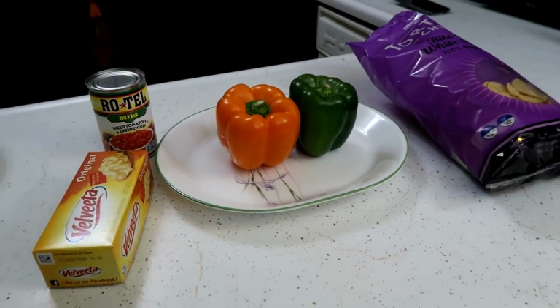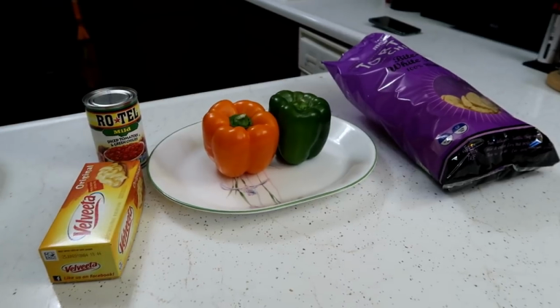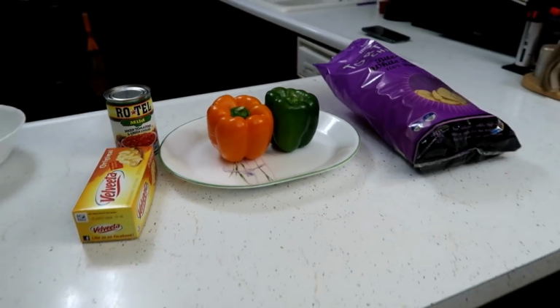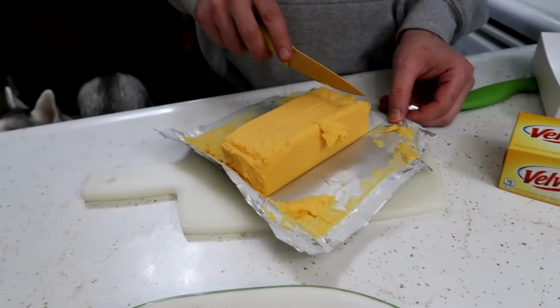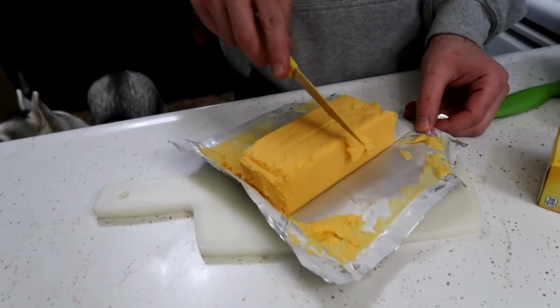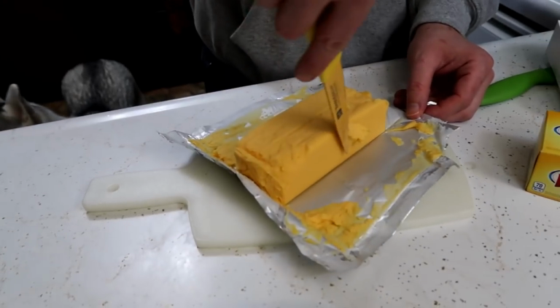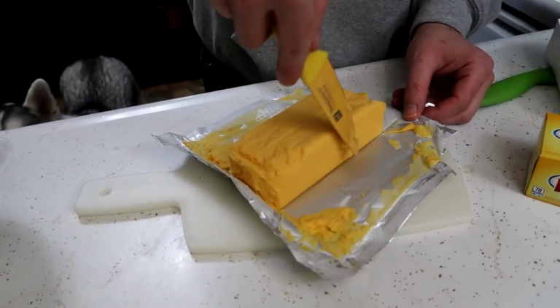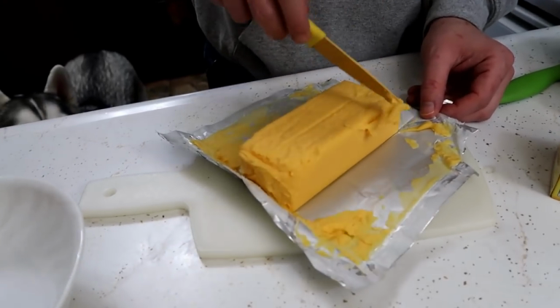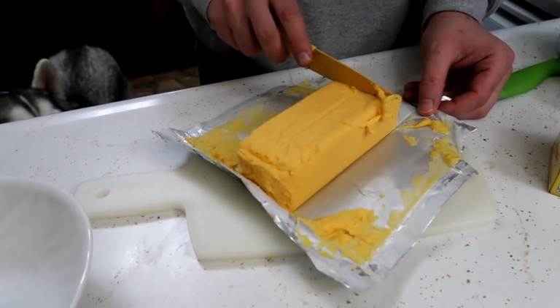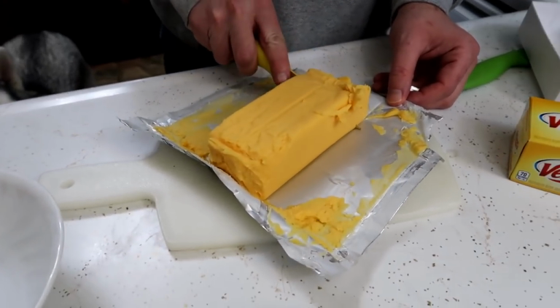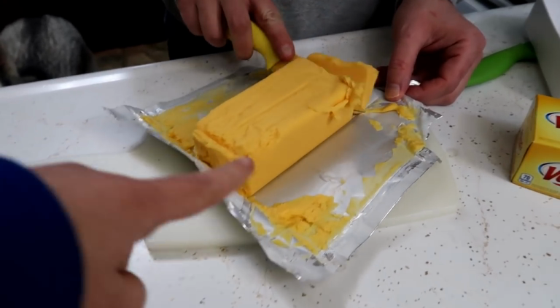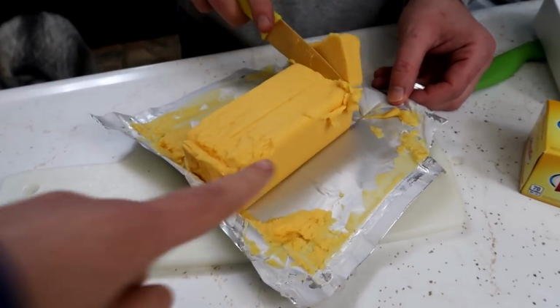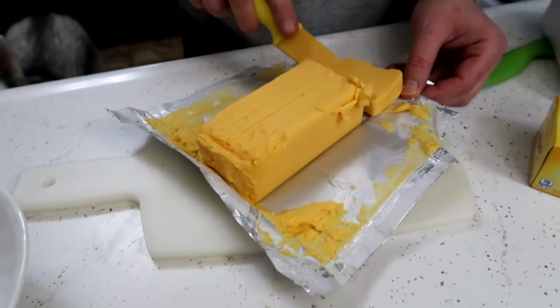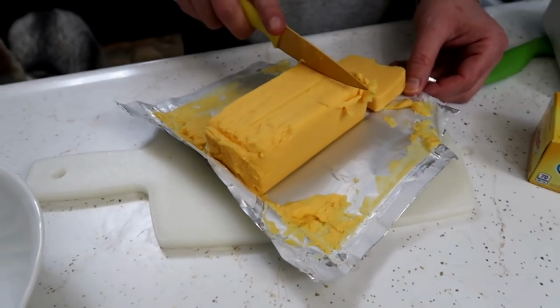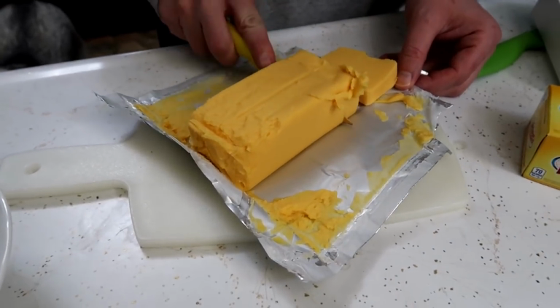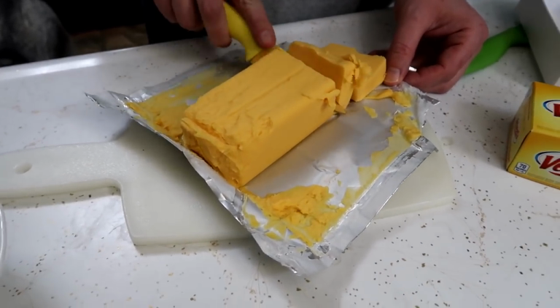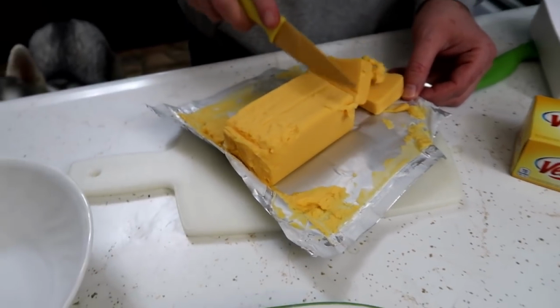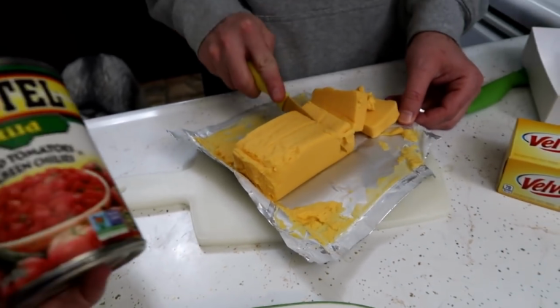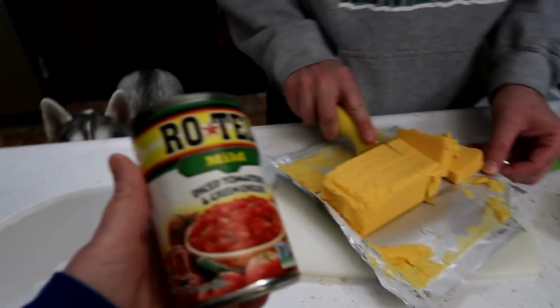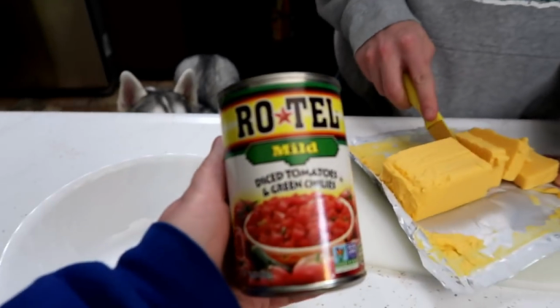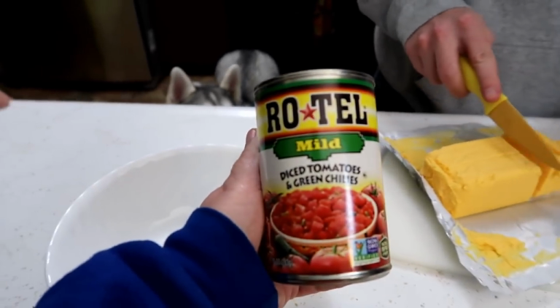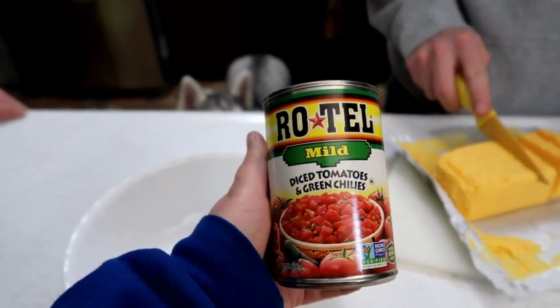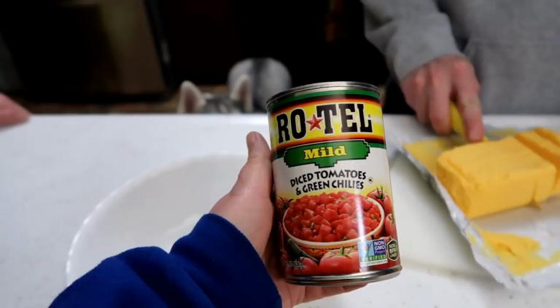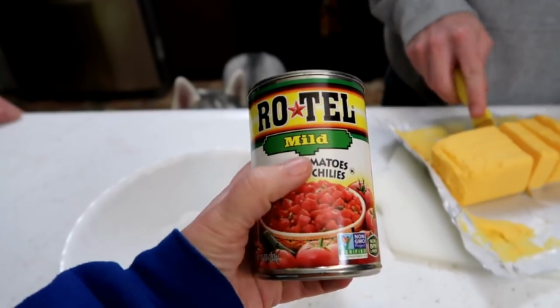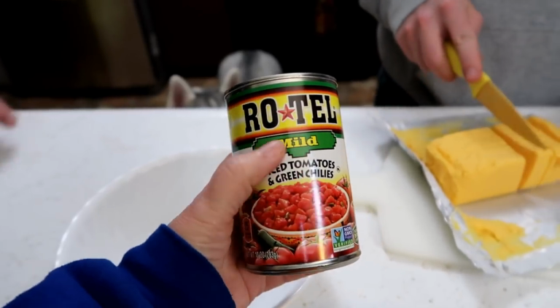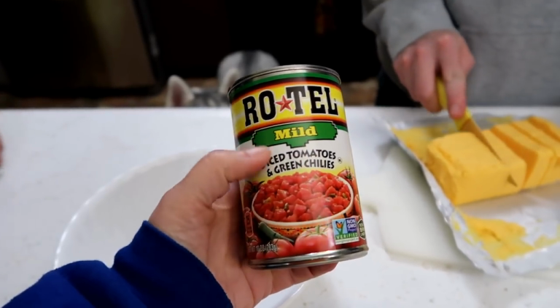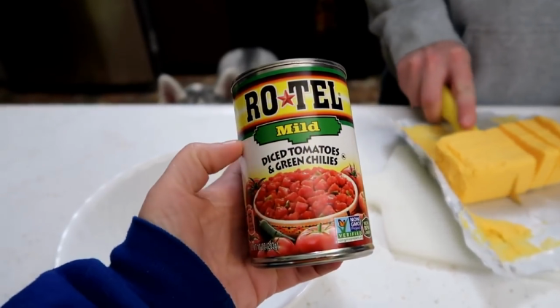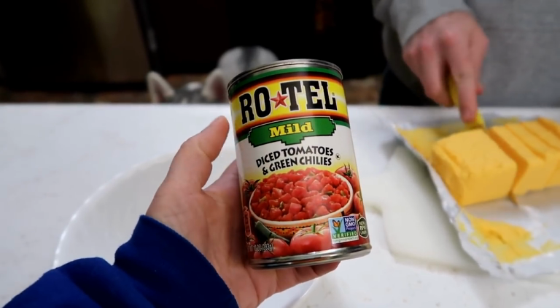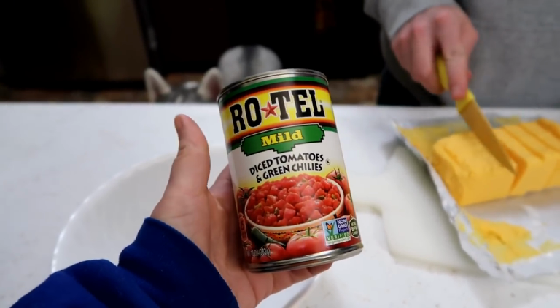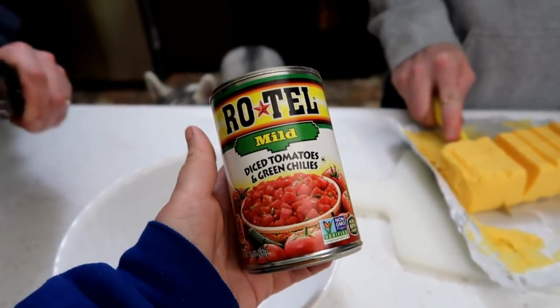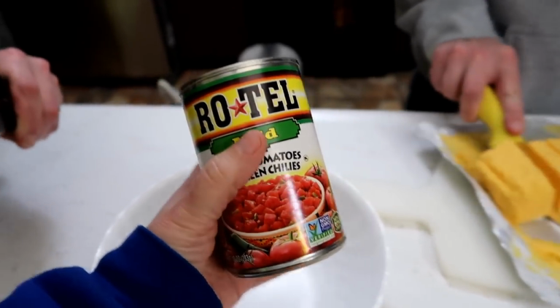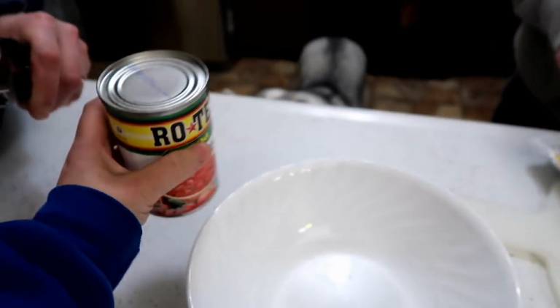For this recipe, what we are going to need is a 16-ounce package of Velveeta cheese and a 10-ounce can of Rotel. I'm using mild — you can use original, or you can use hot, or you can use whatever you want.